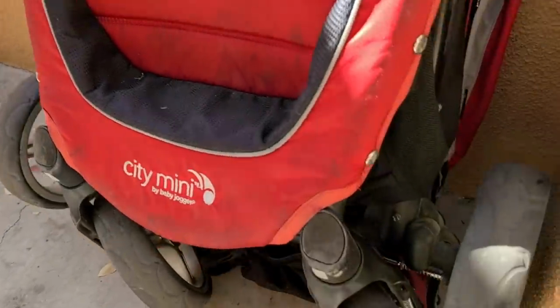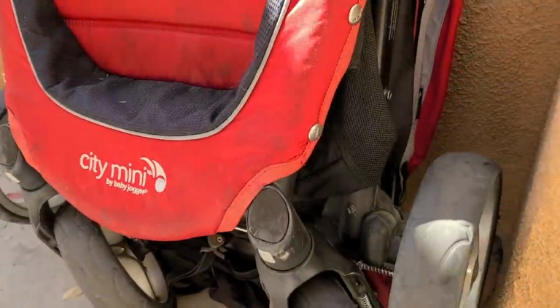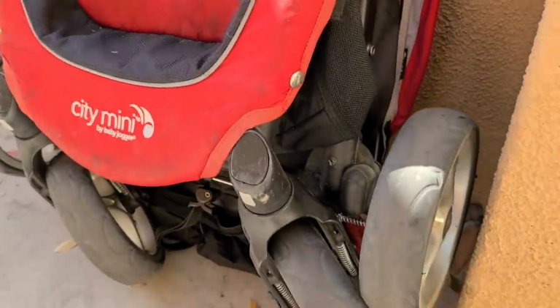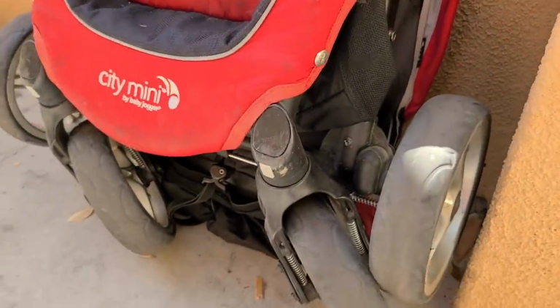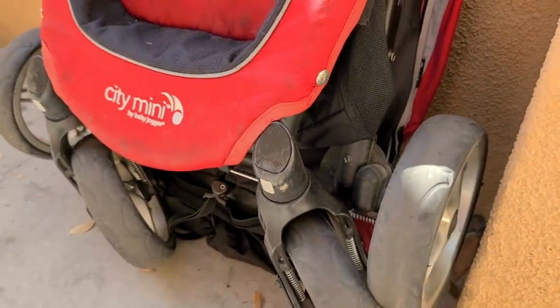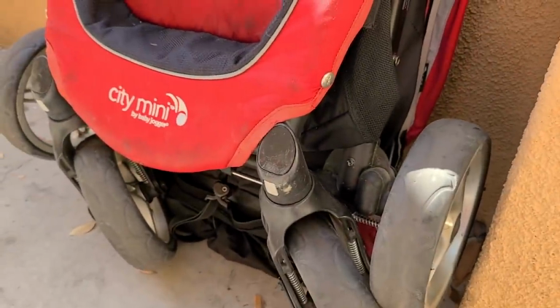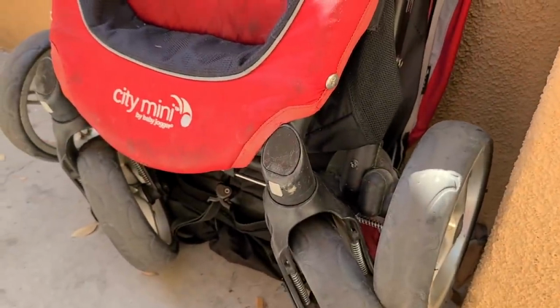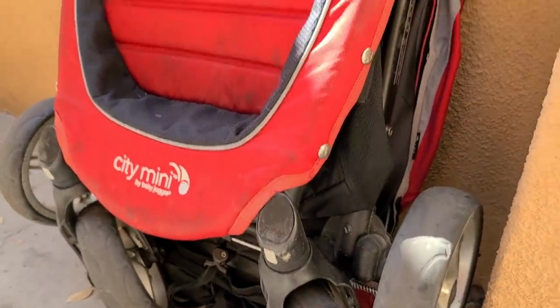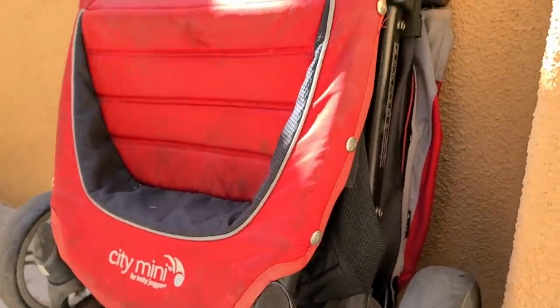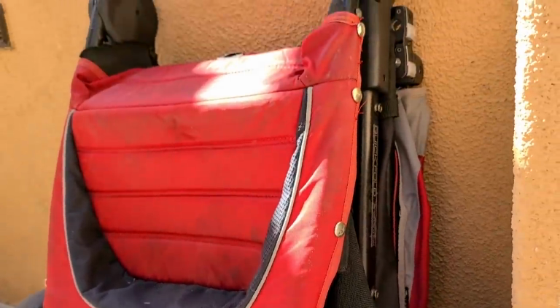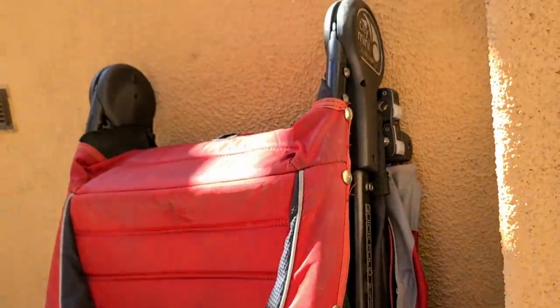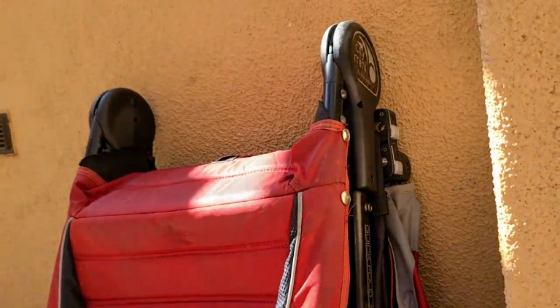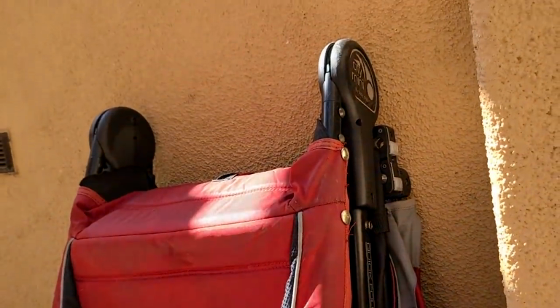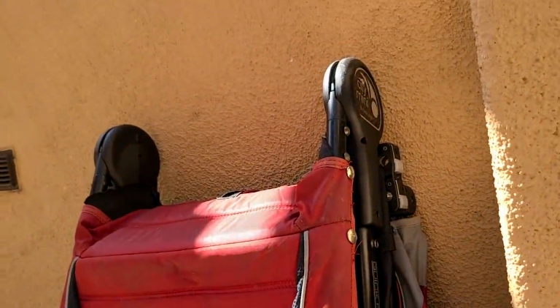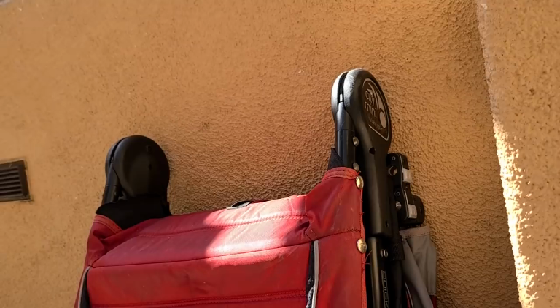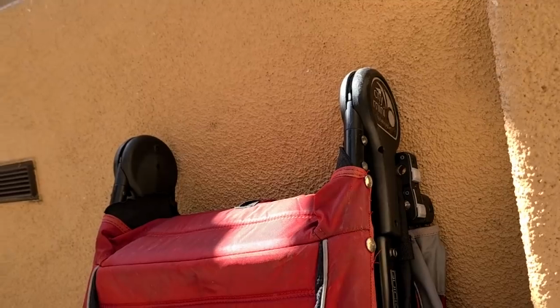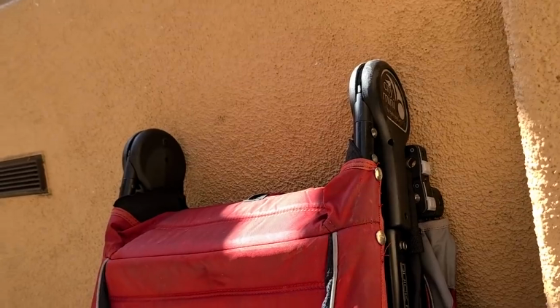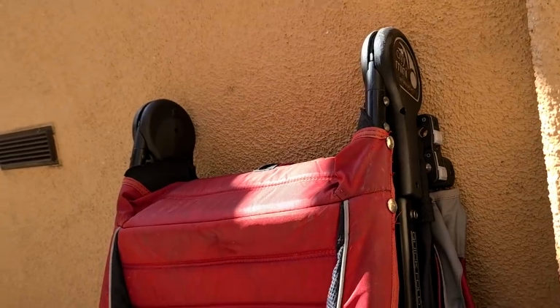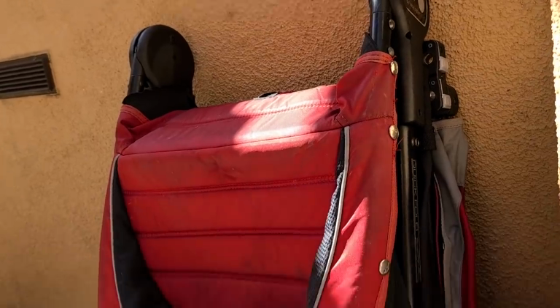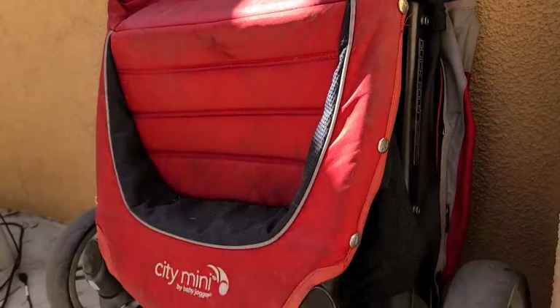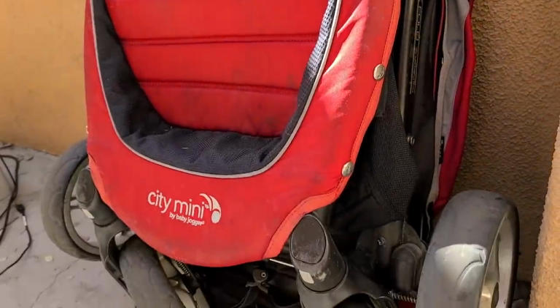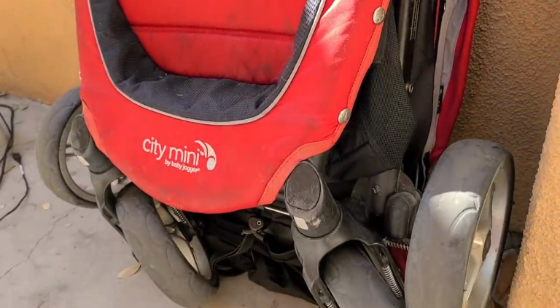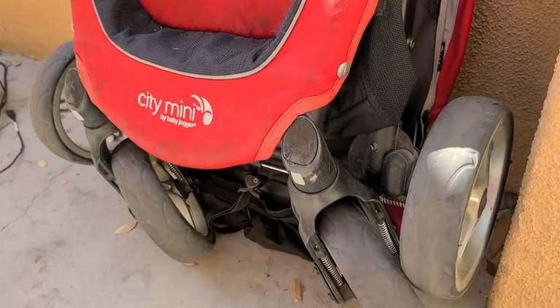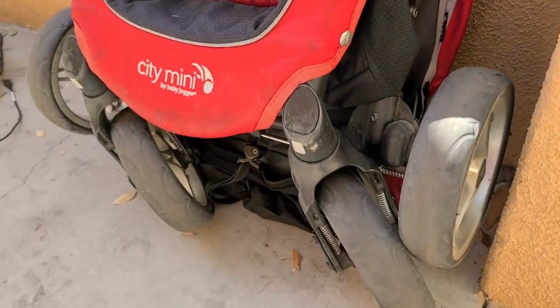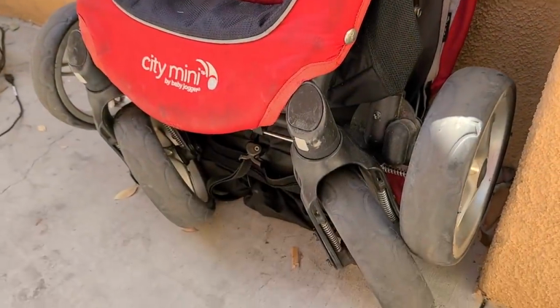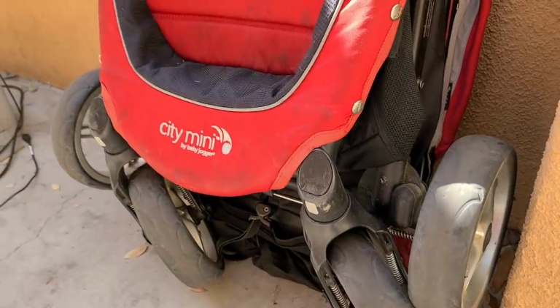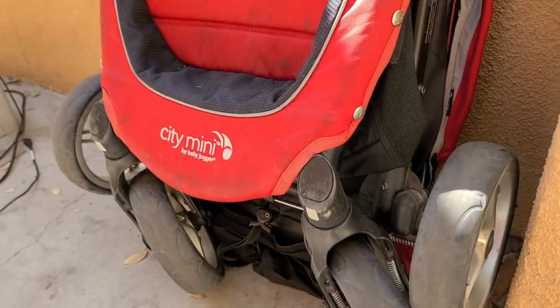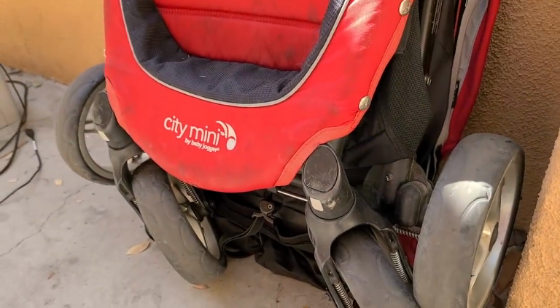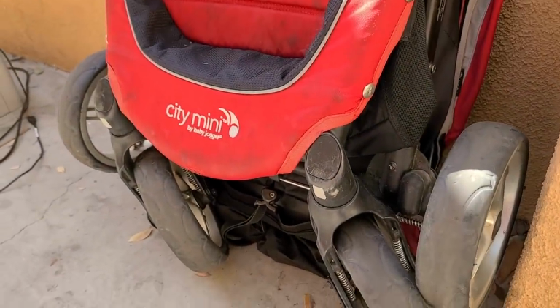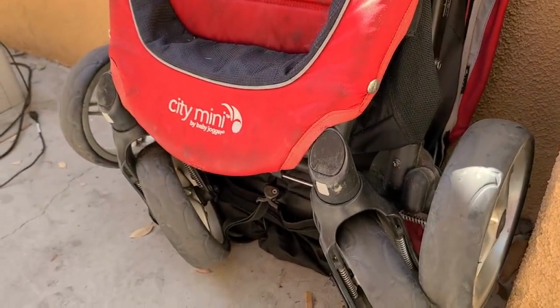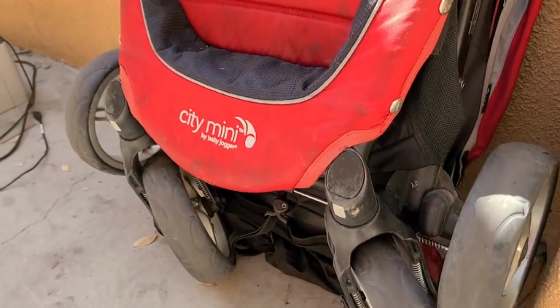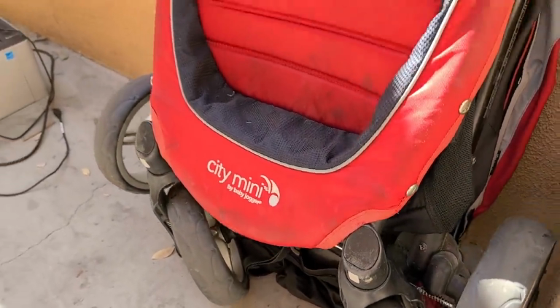We got a City Mini Jogger stroller. Quick release right here. A little bit dirty, but not too bad.